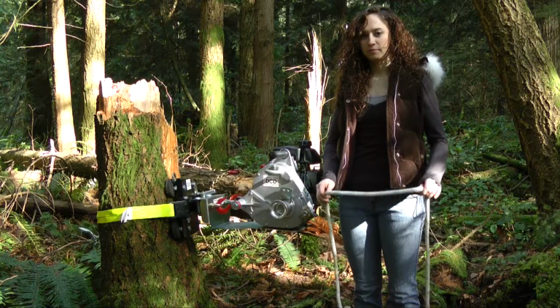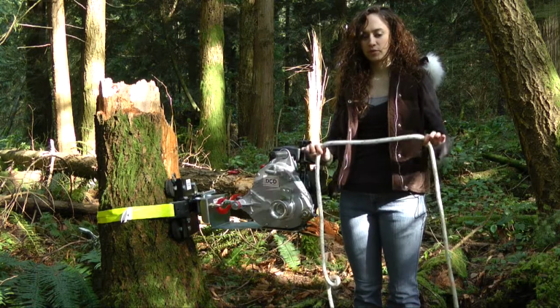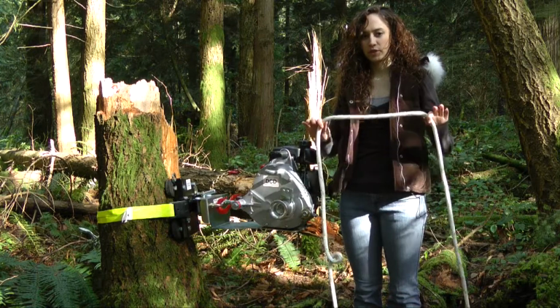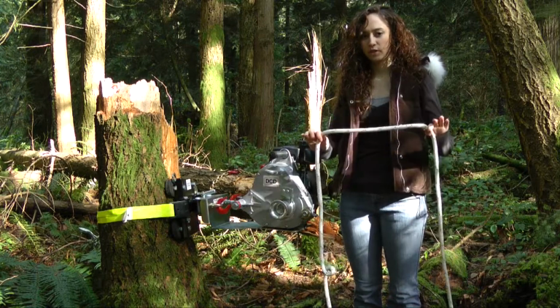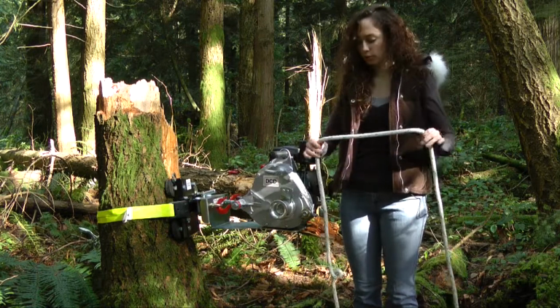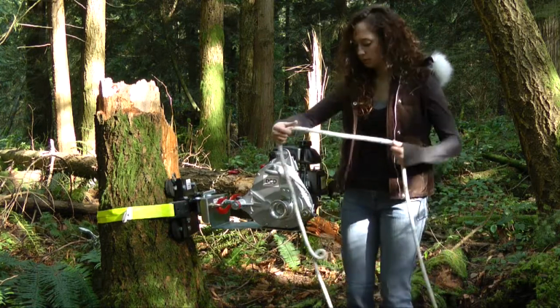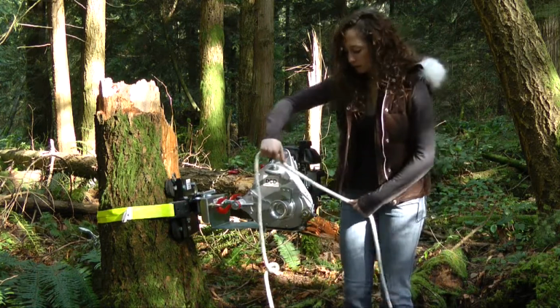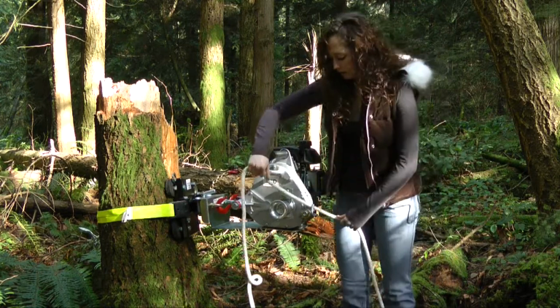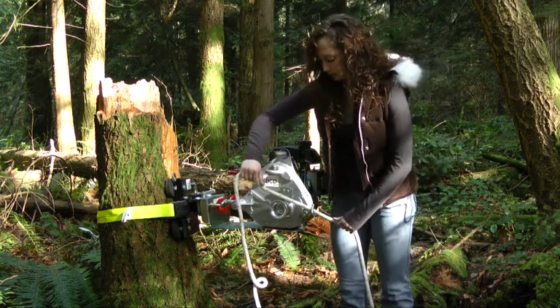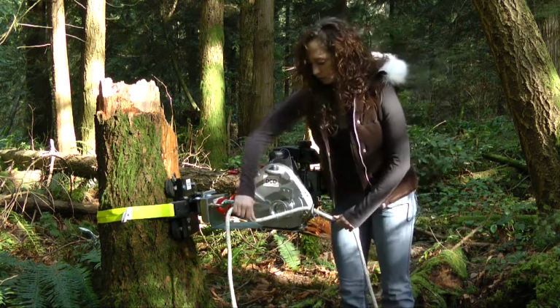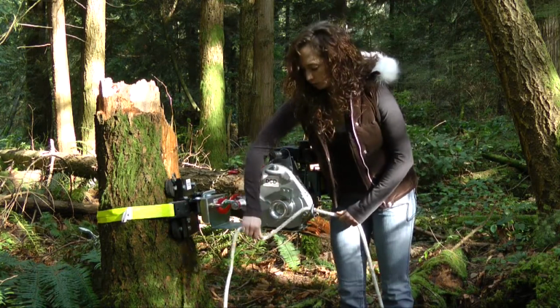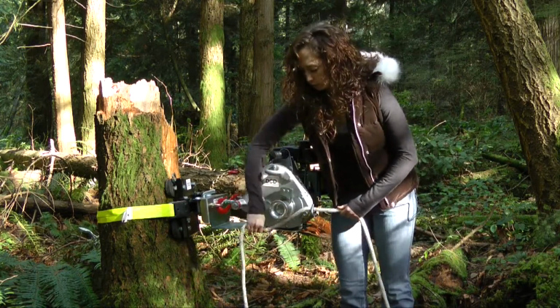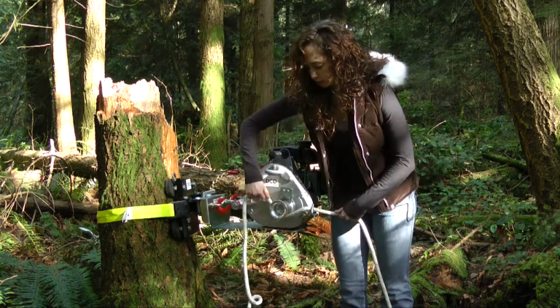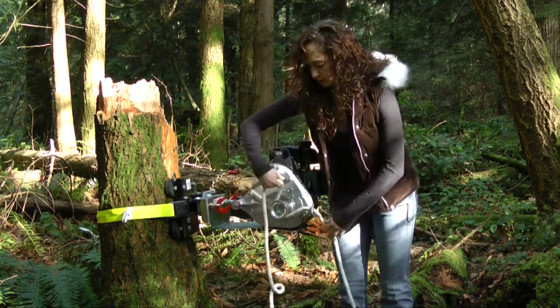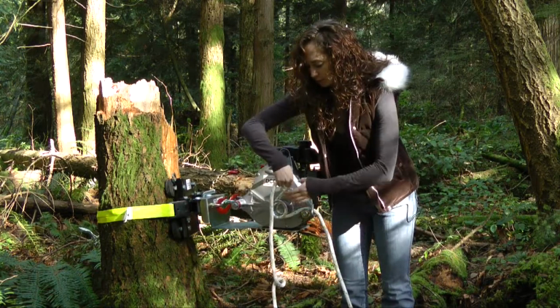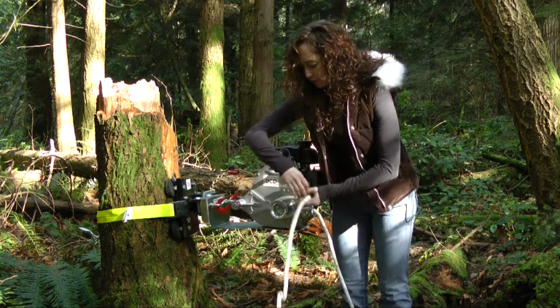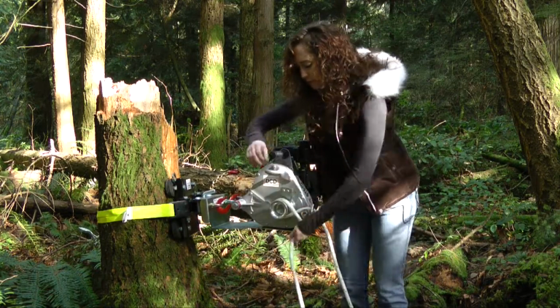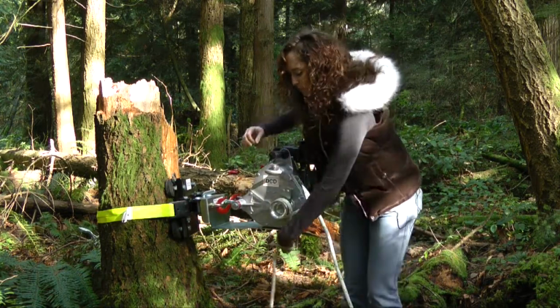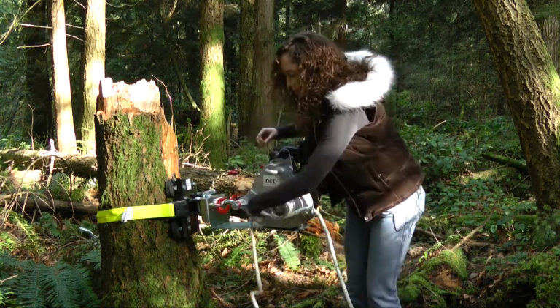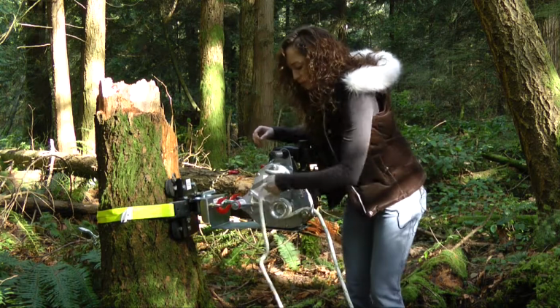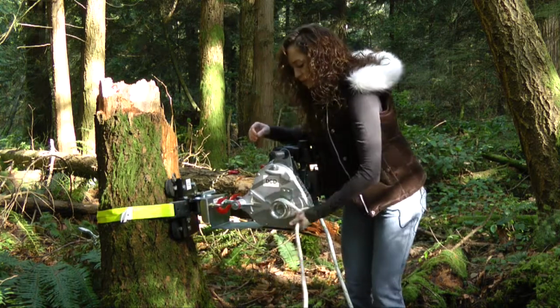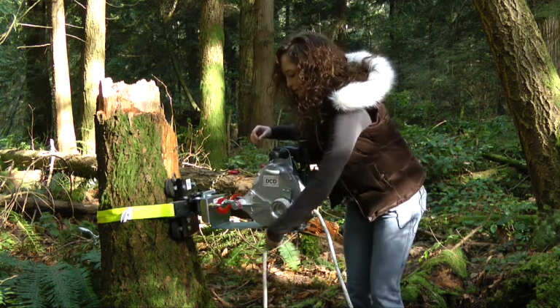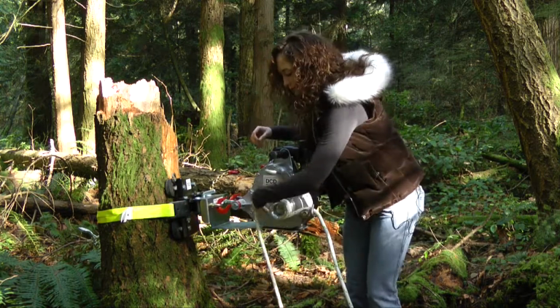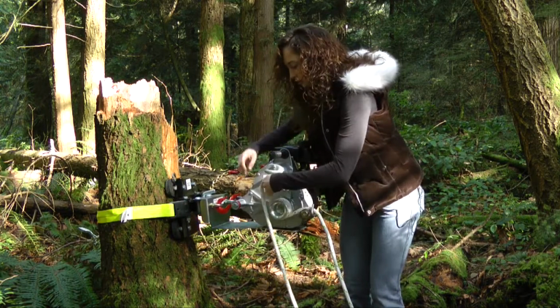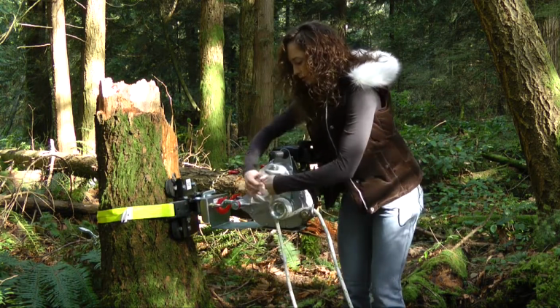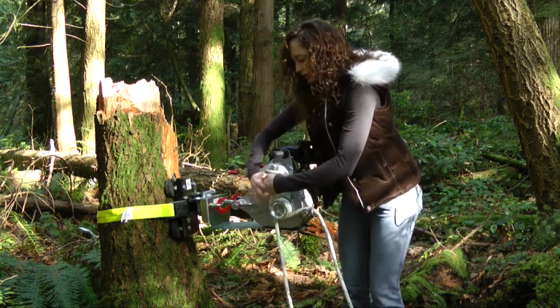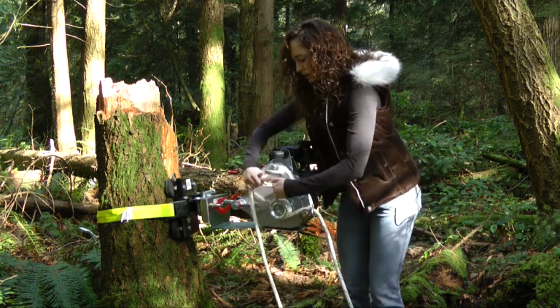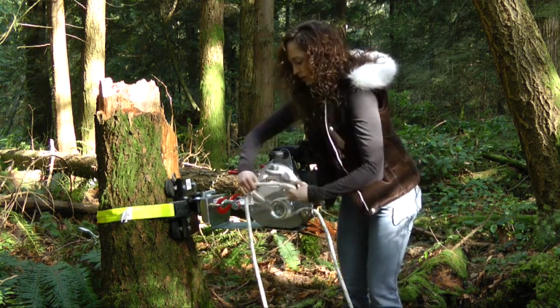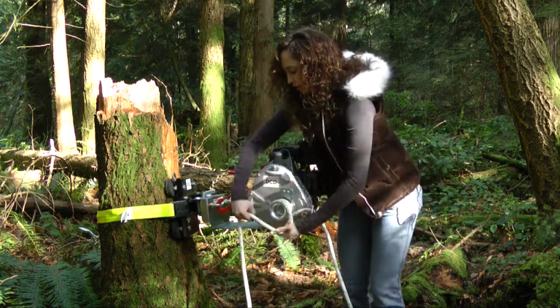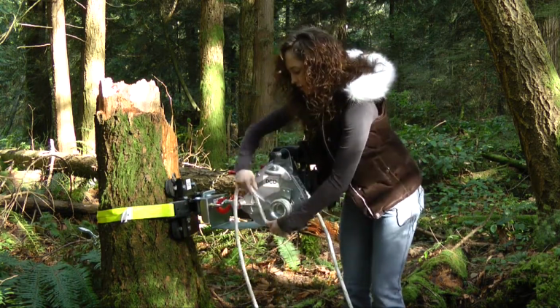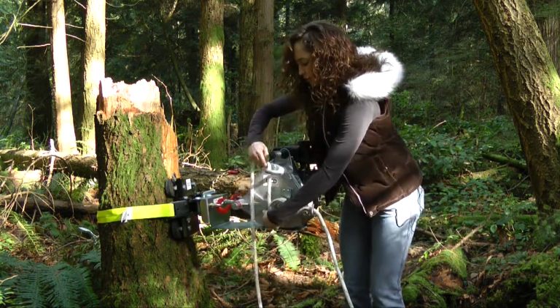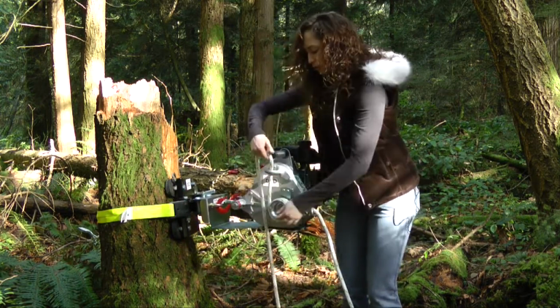Take your rope and put it underneath the capstan drum, wrap it around three times, and then up and through.